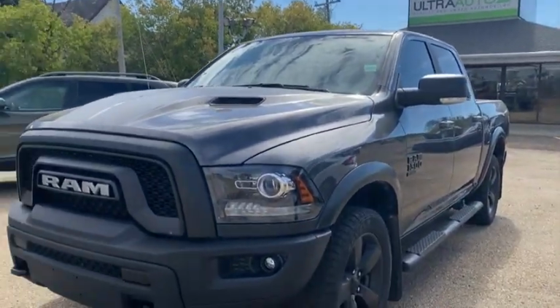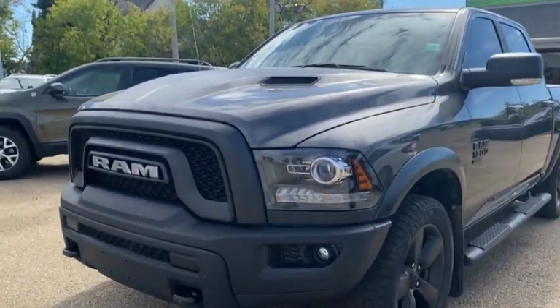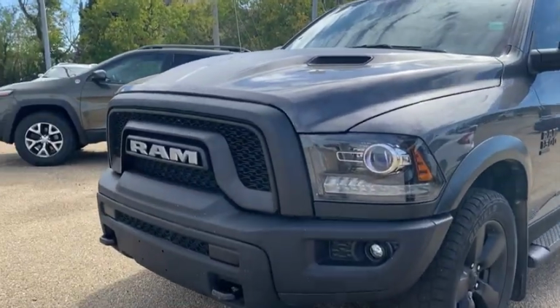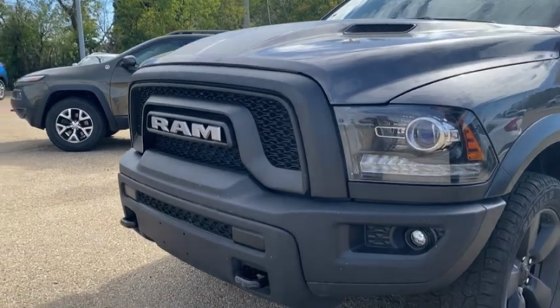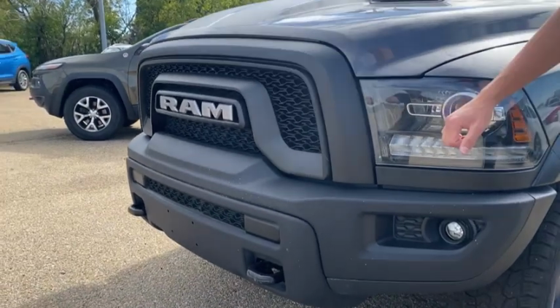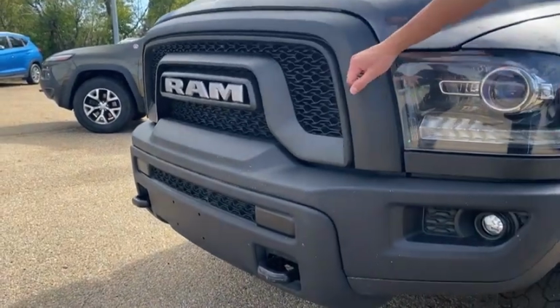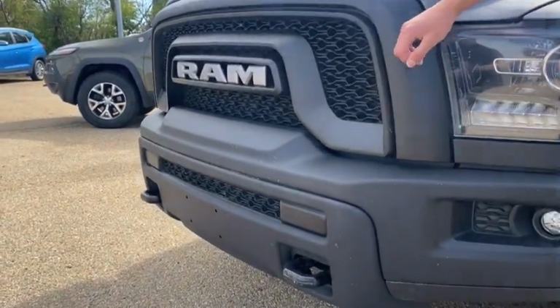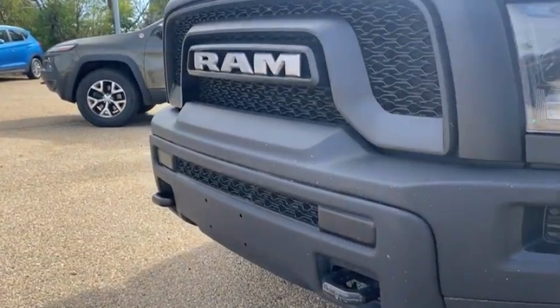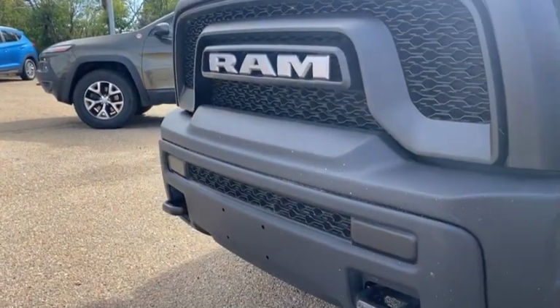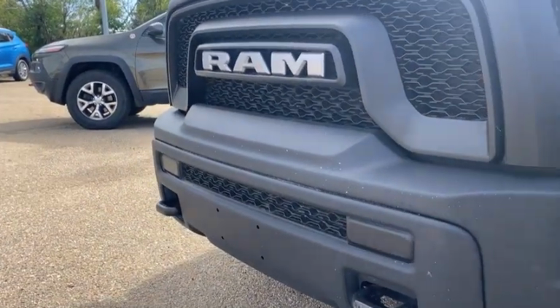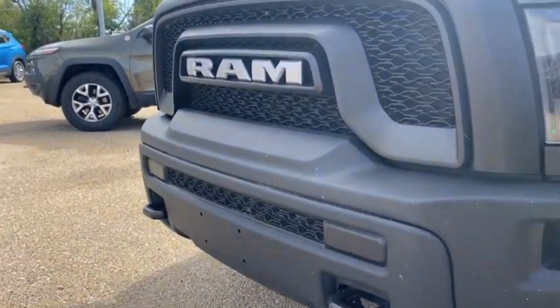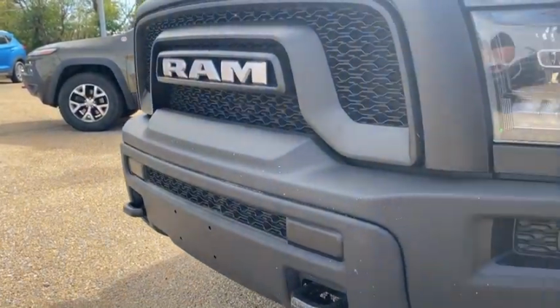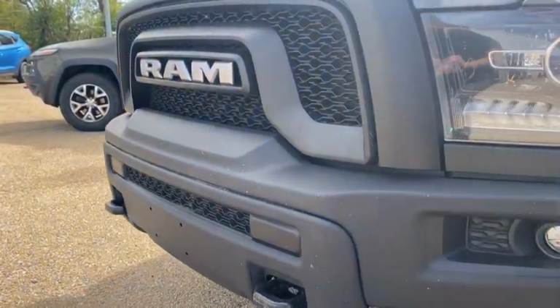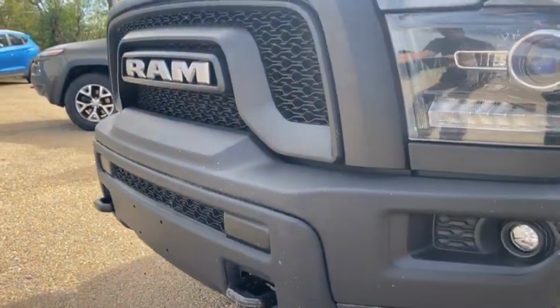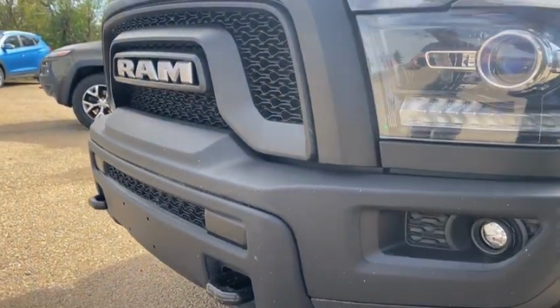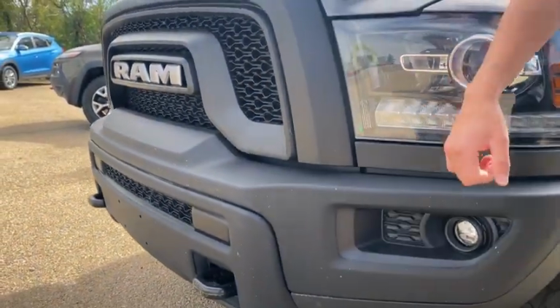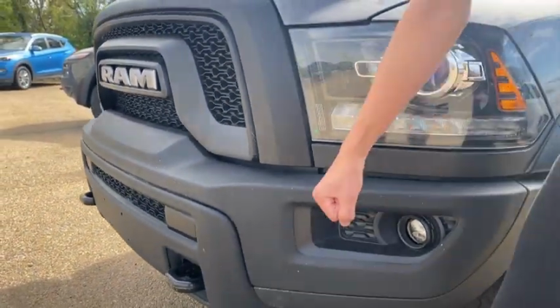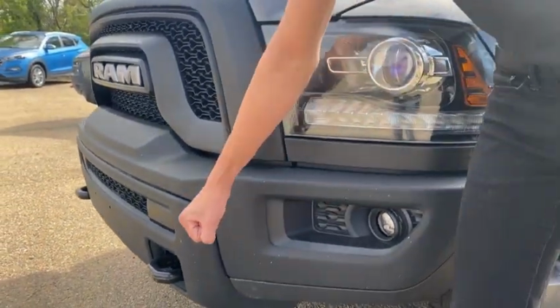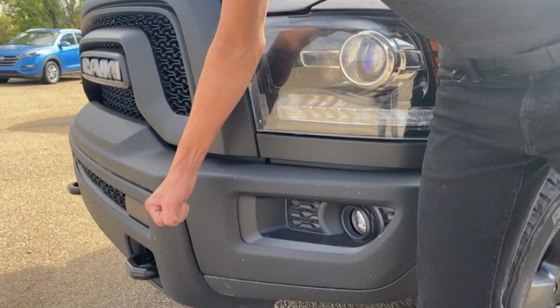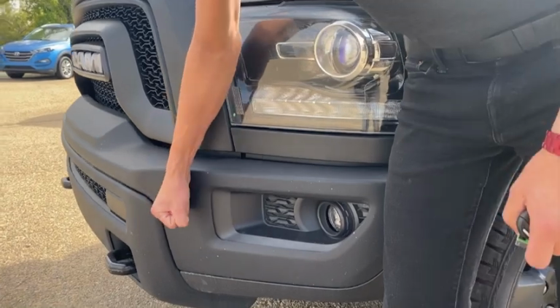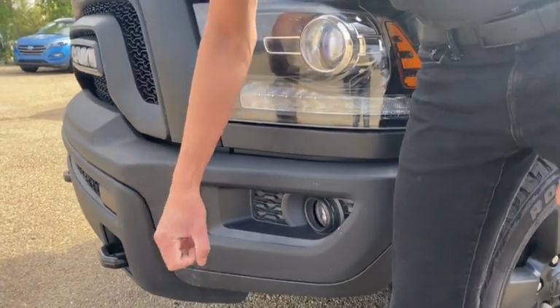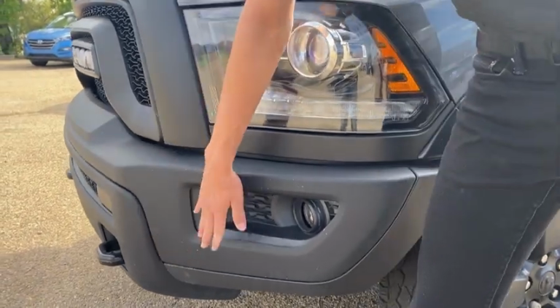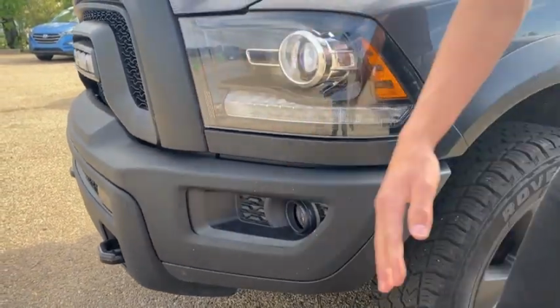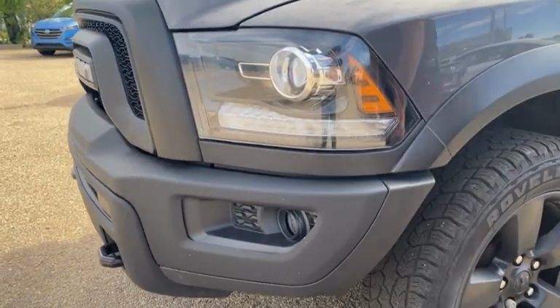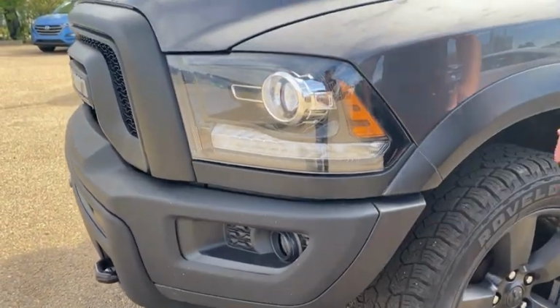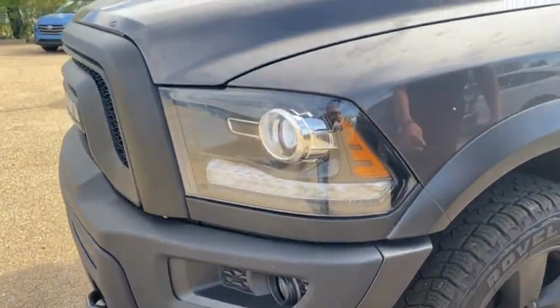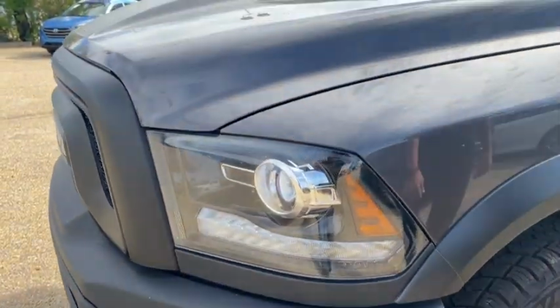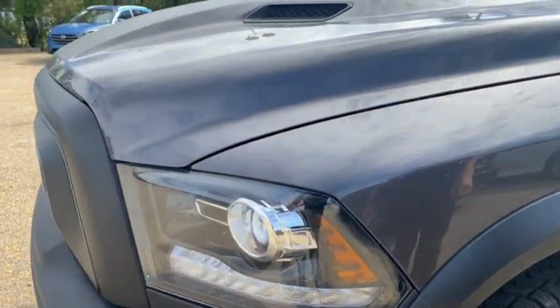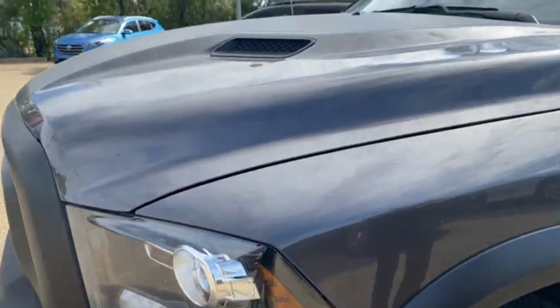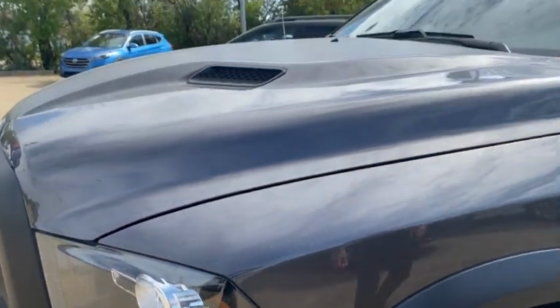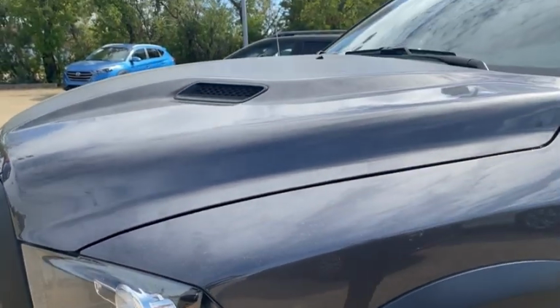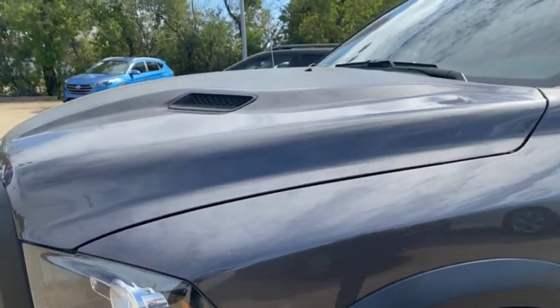With the Warlock you get the nice Rebel style grille, wrapped around sport headlights, sport hood, and a steel bumper group — so whatever you hit won't really affect the truck too much.